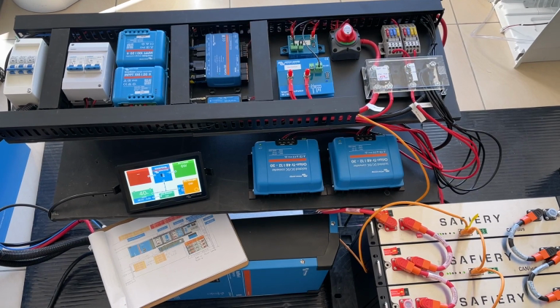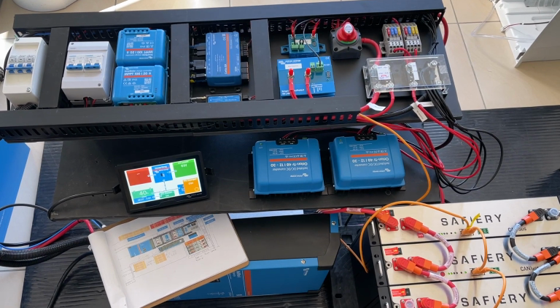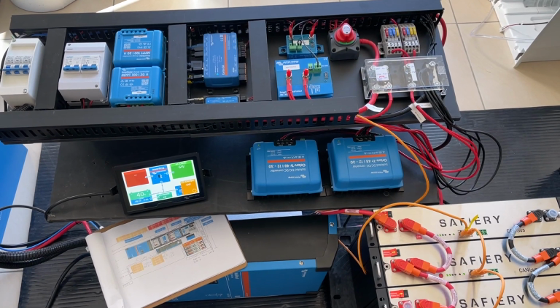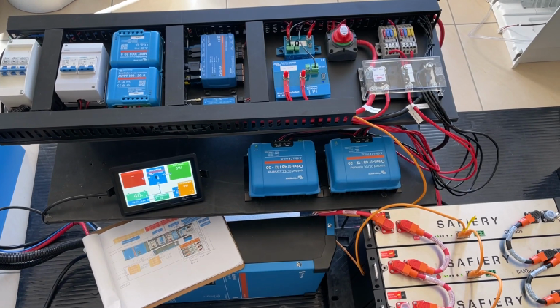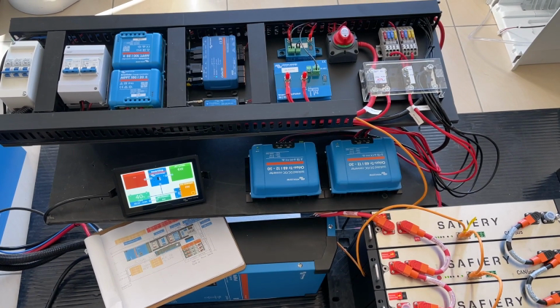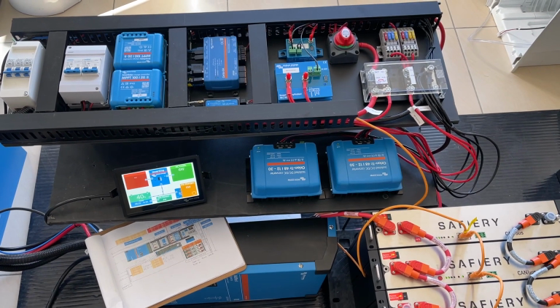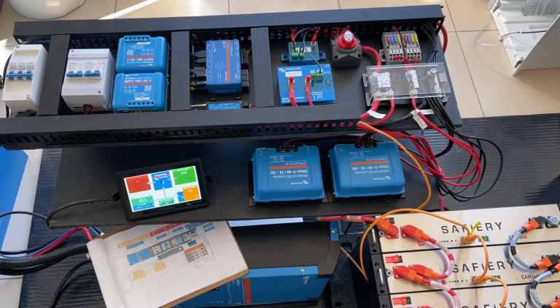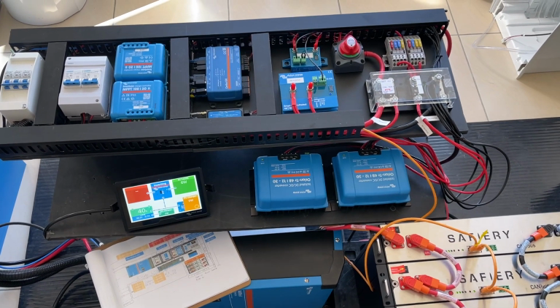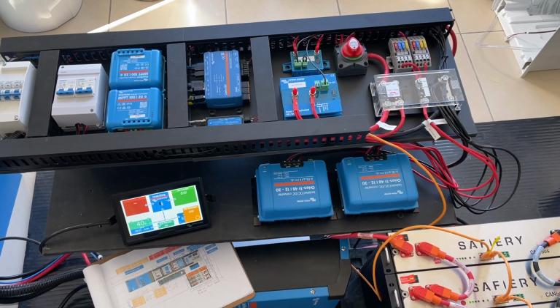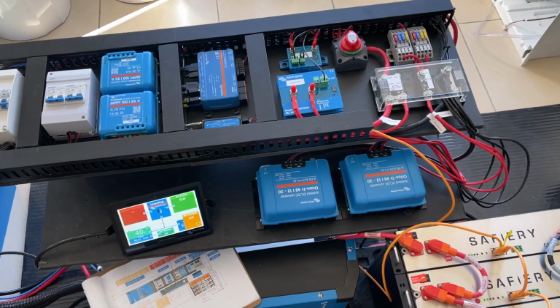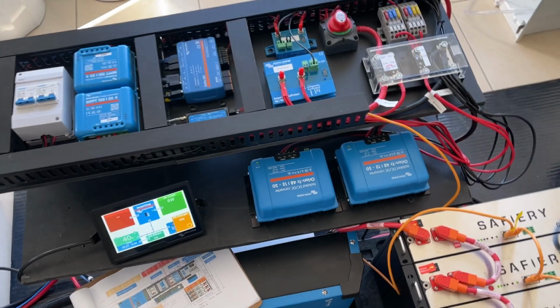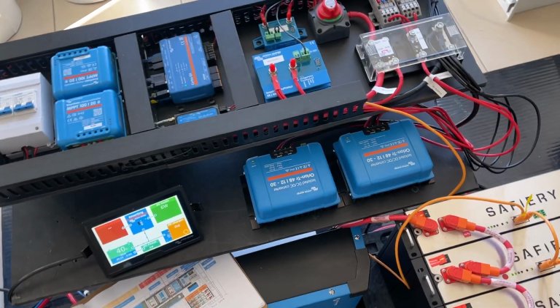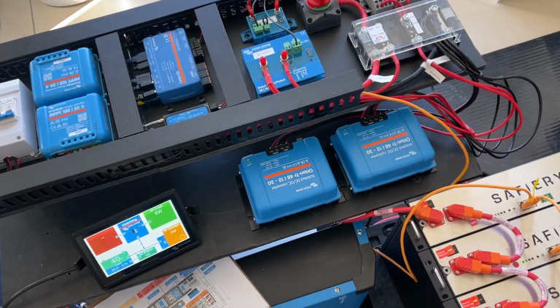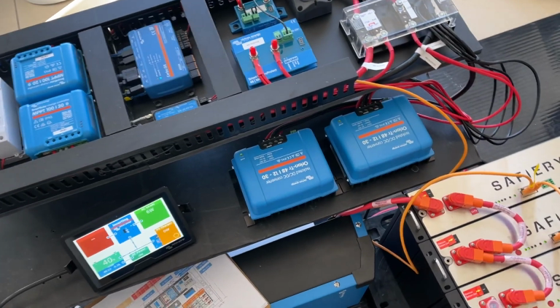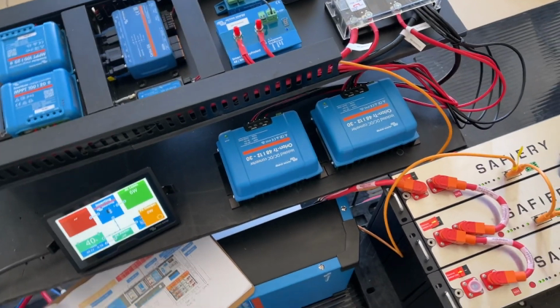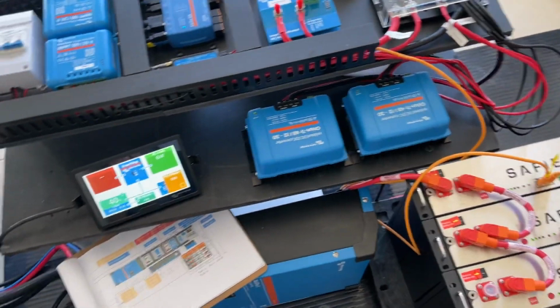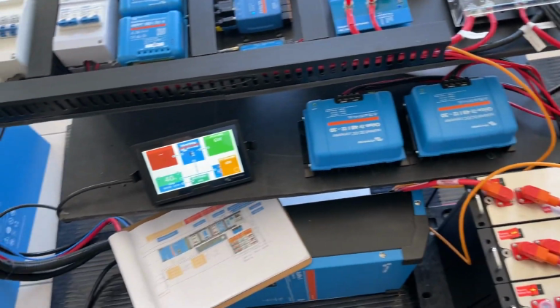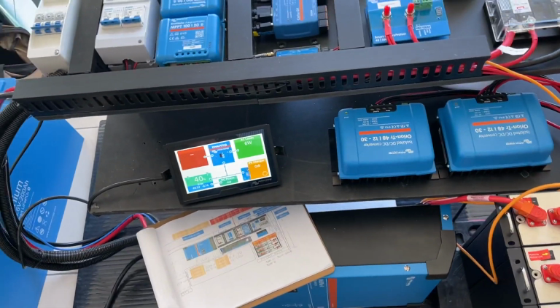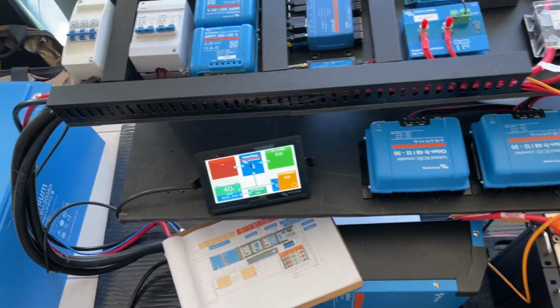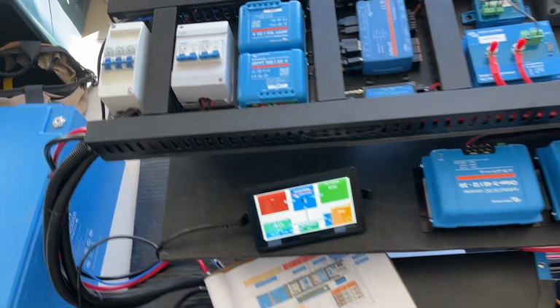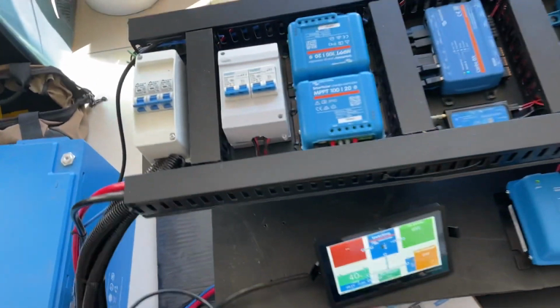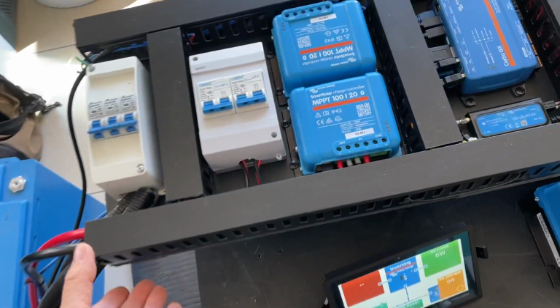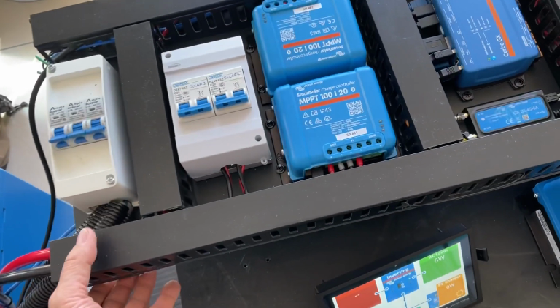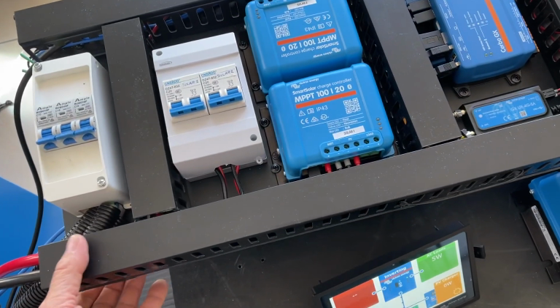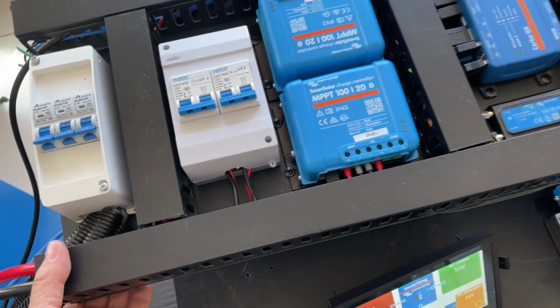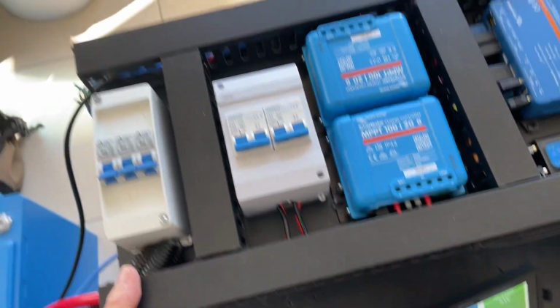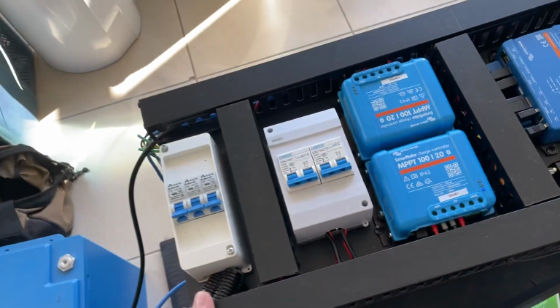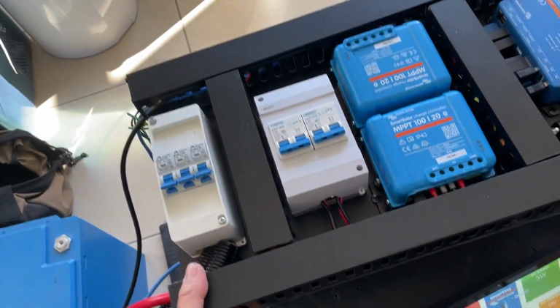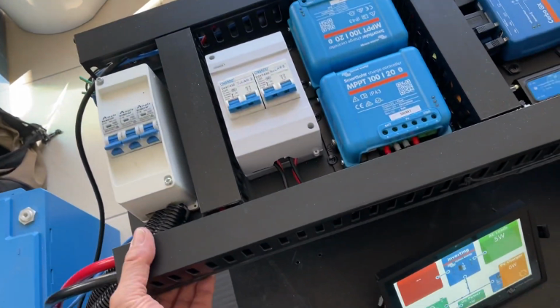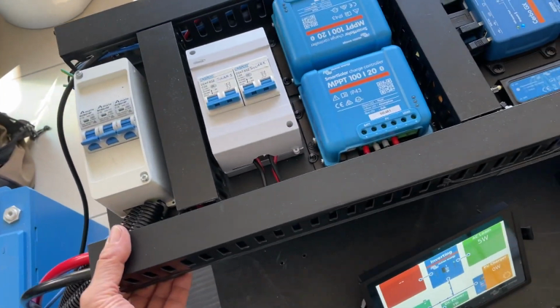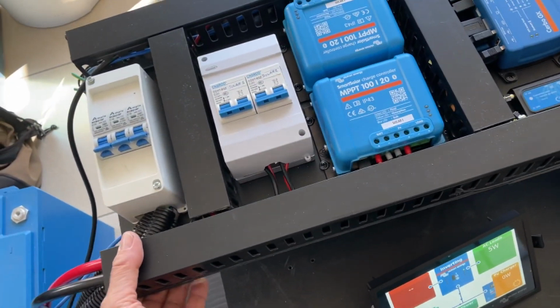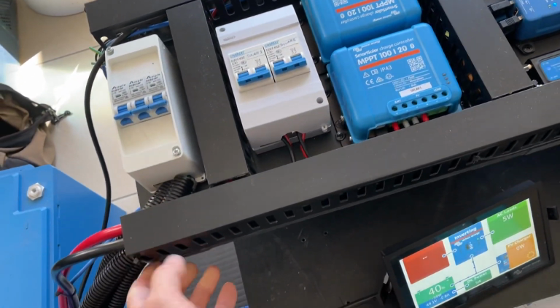Hi, Bruce from Safari here. We're having a look at a system going out to Masterpiece Caravans in Melbourne — a shoutout to Ramon and Bobby down there. This is going under the club lounge and I've got it elevated here to show how we ship to the caravan.